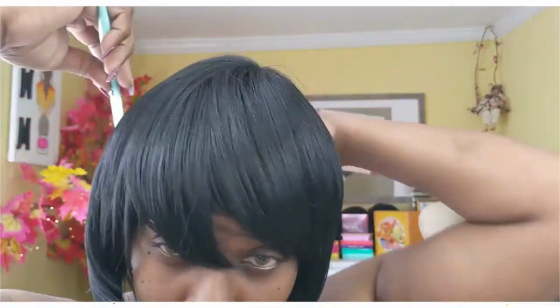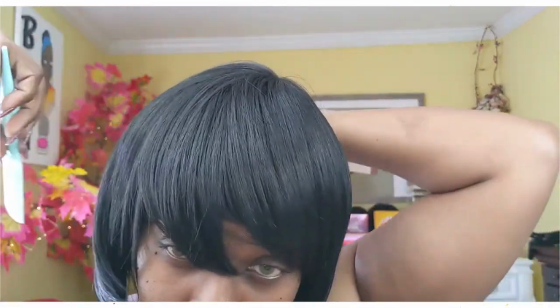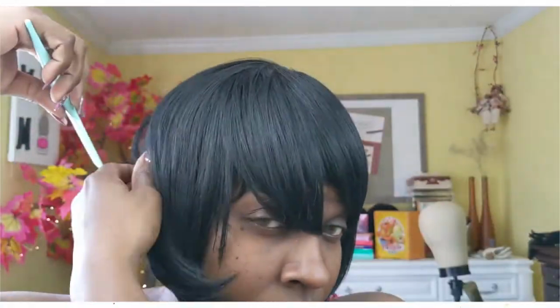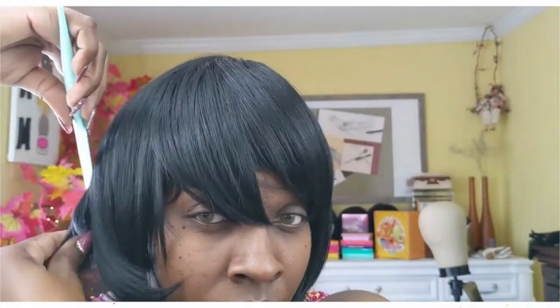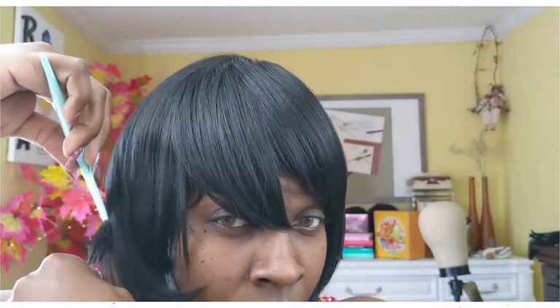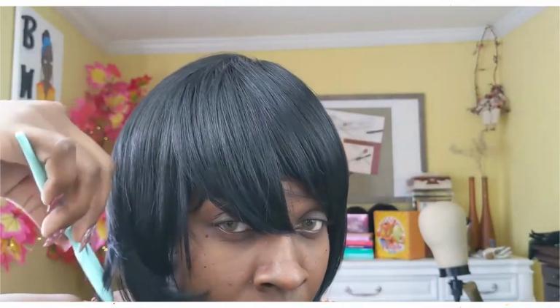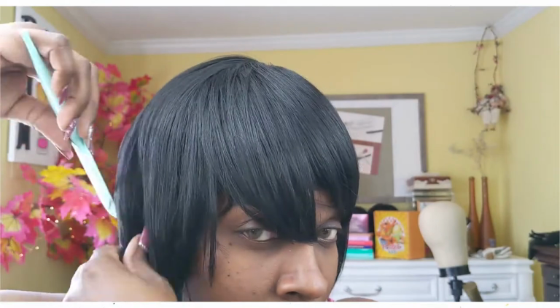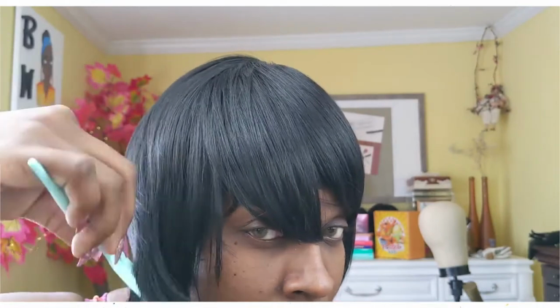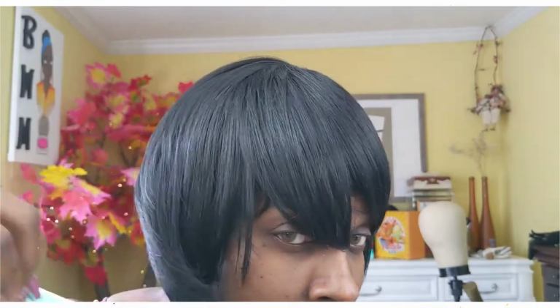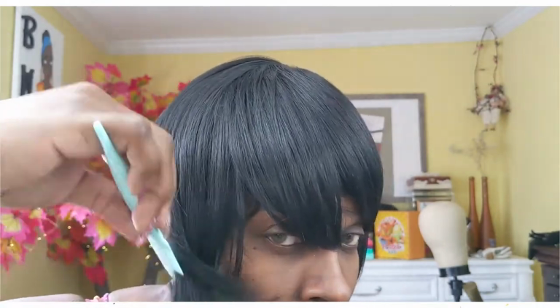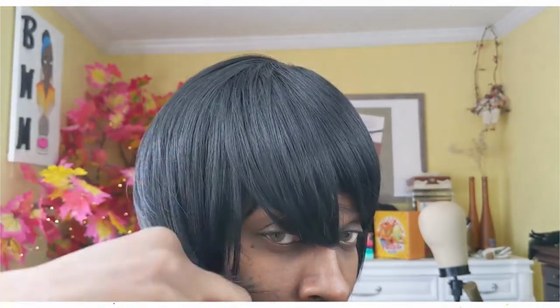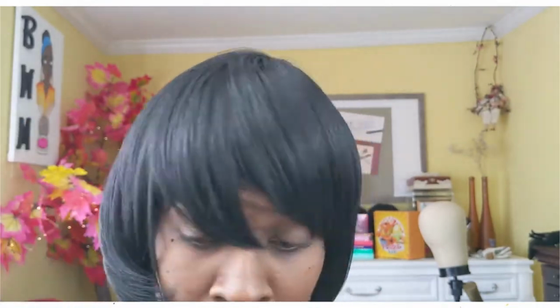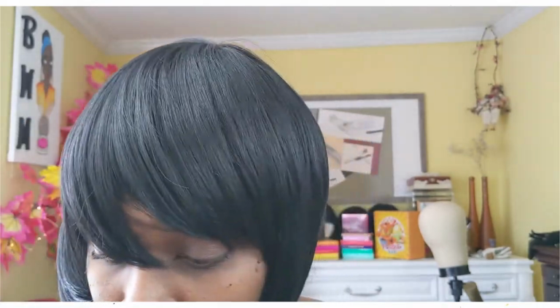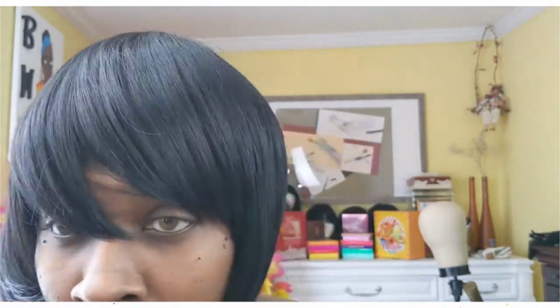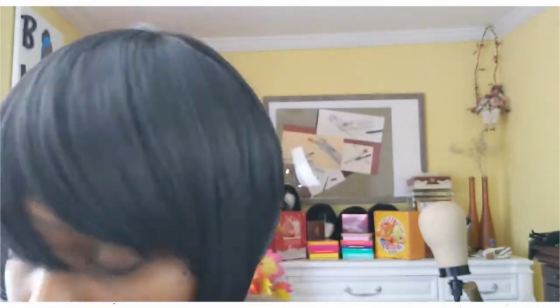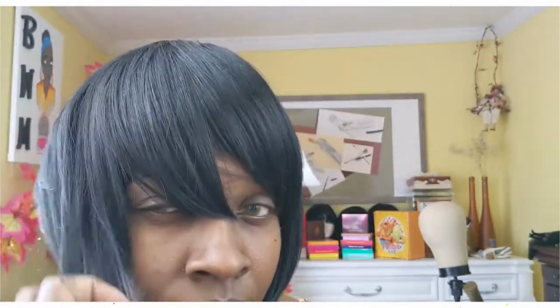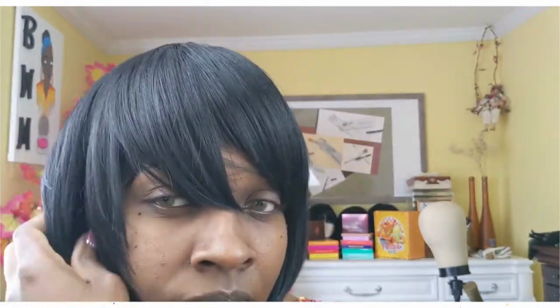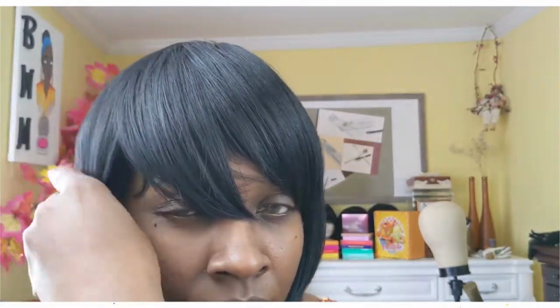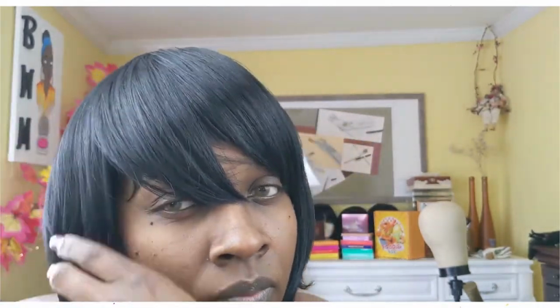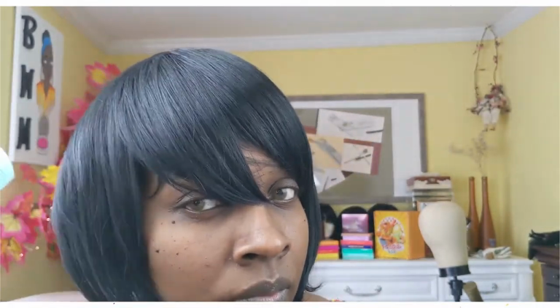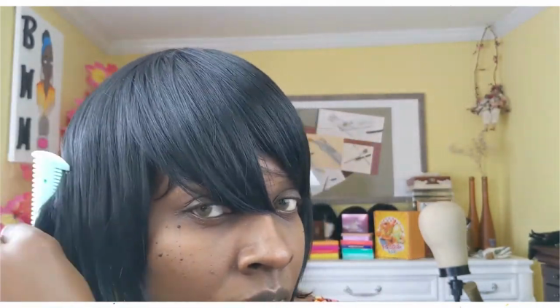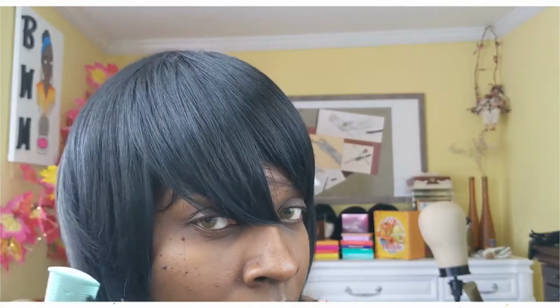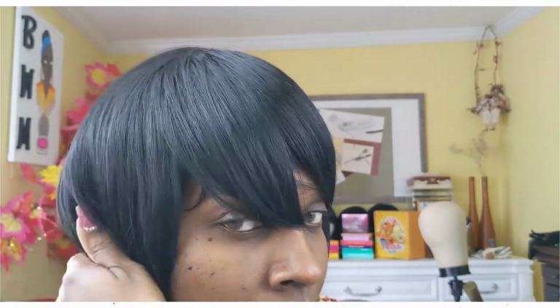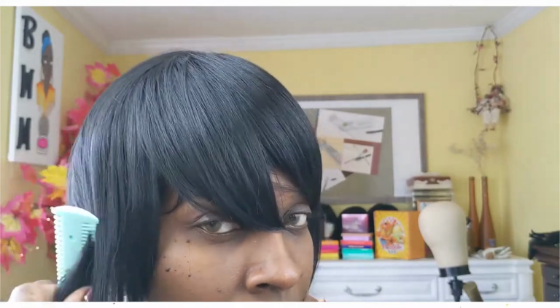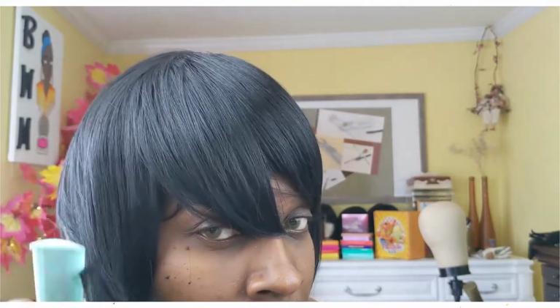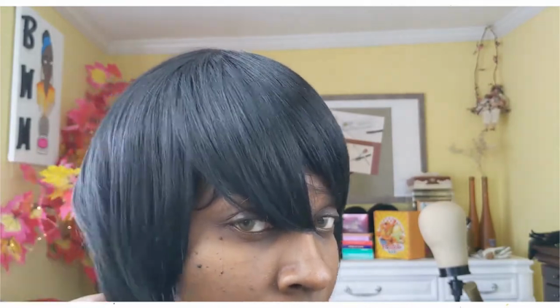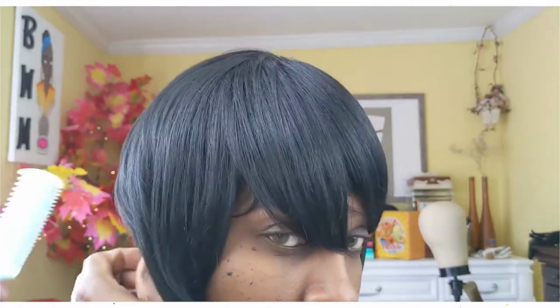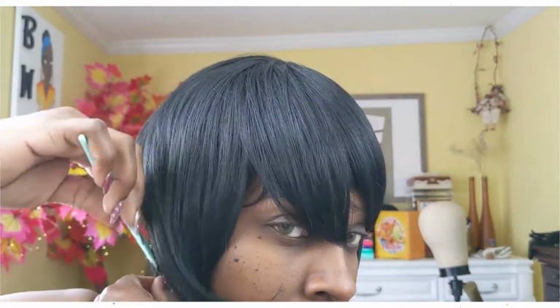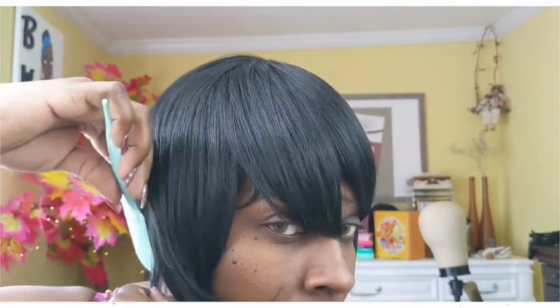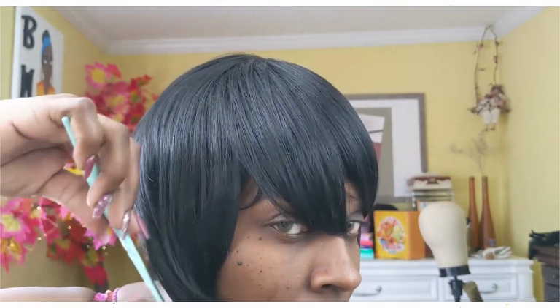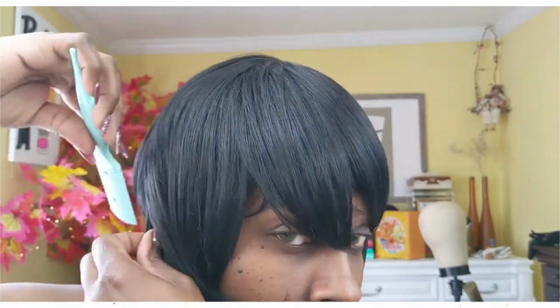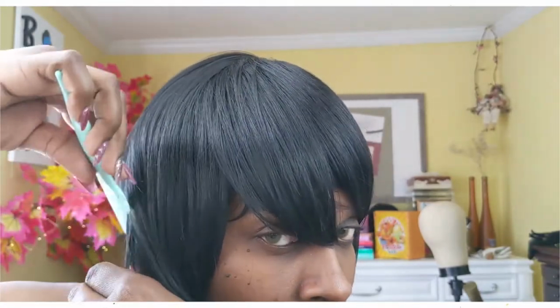She helped me out a great deal and she did the bulk of the work, I will say. At one point she was cutting at the back and I was cutting at the front.